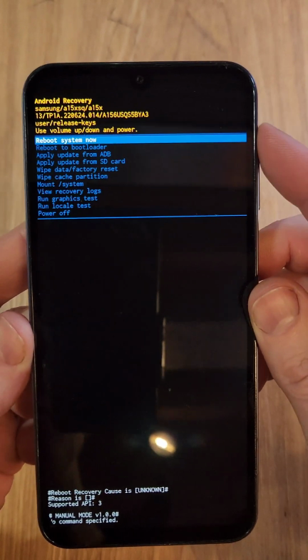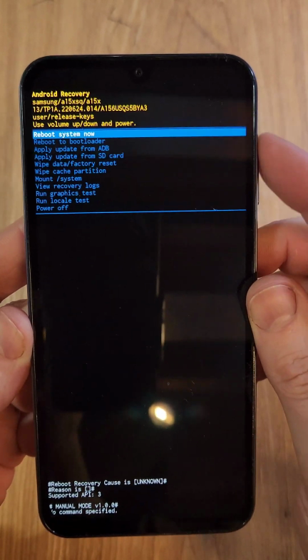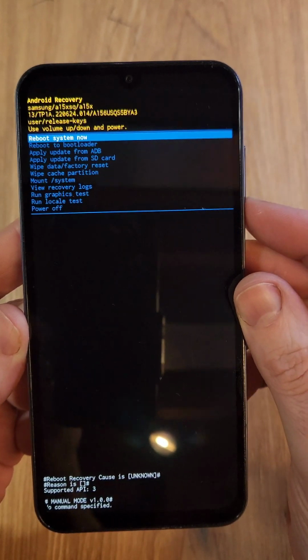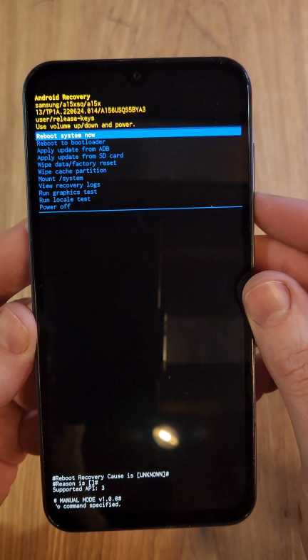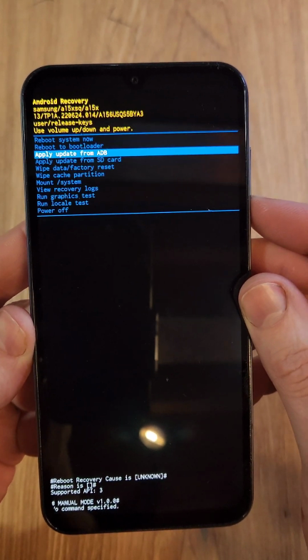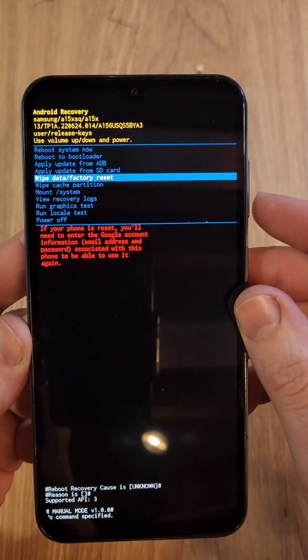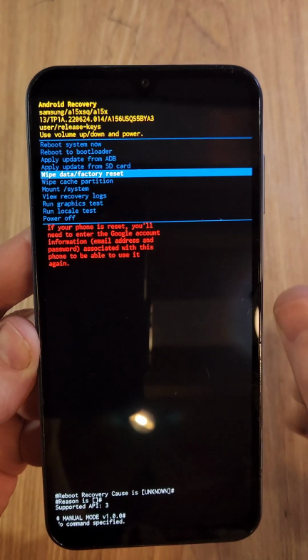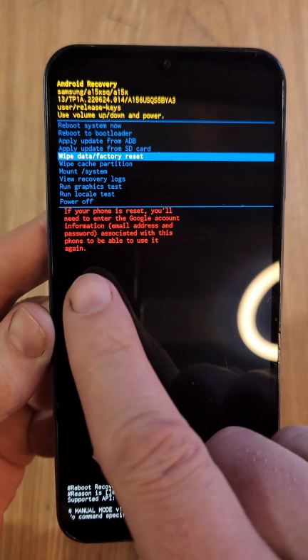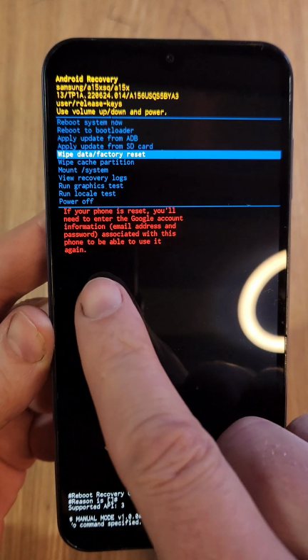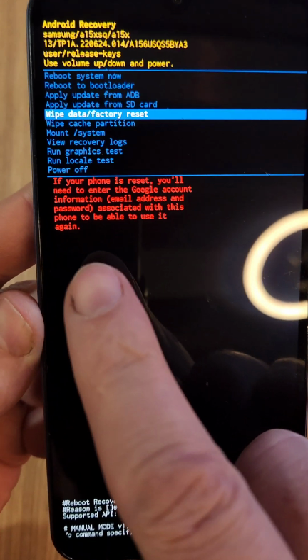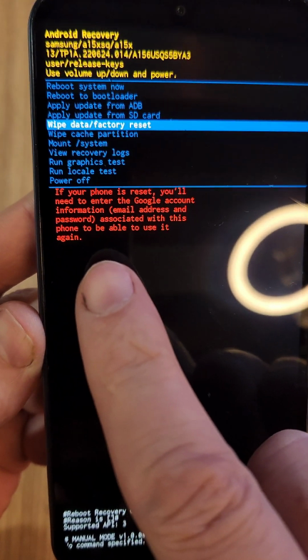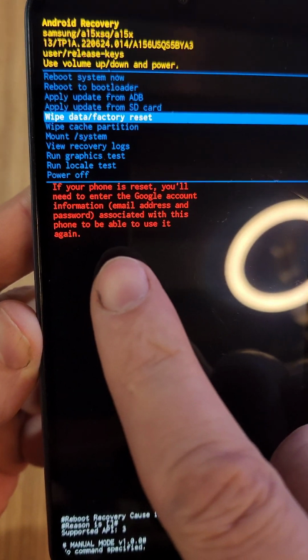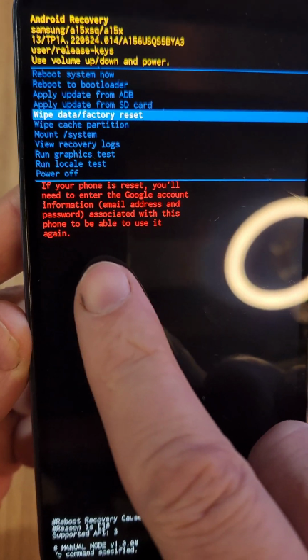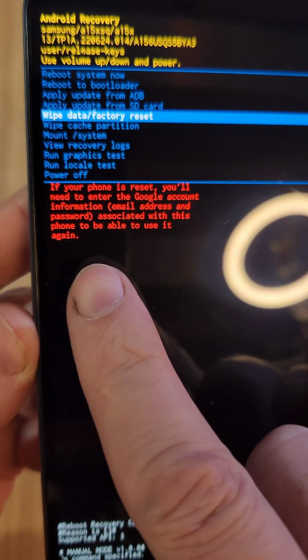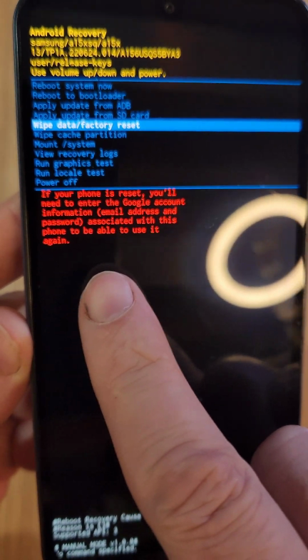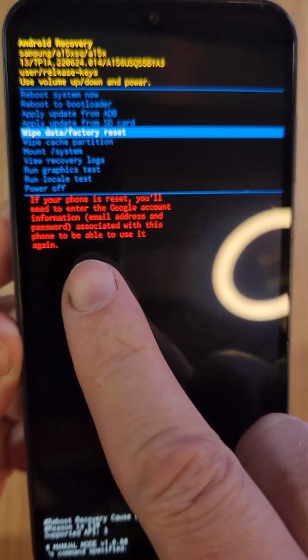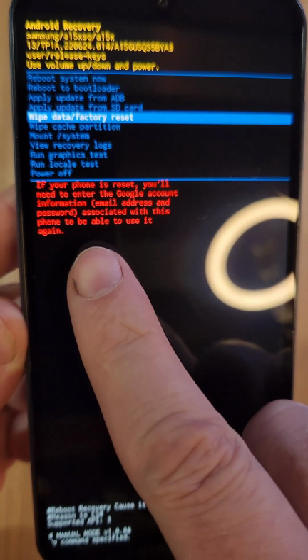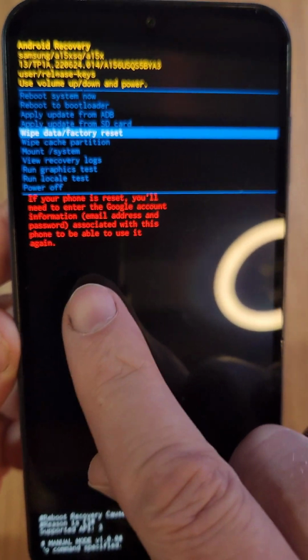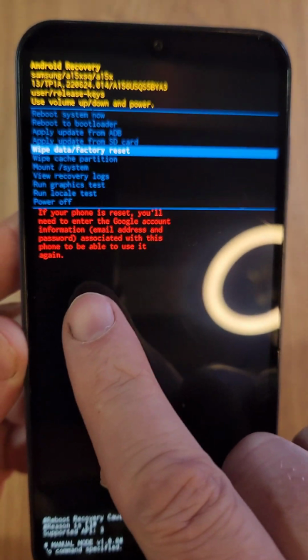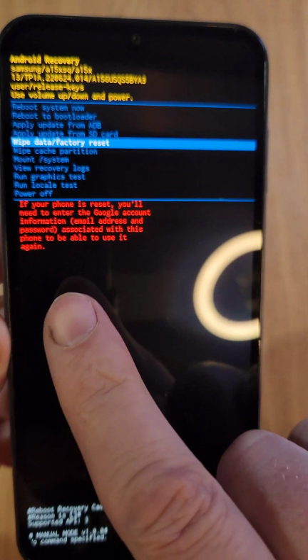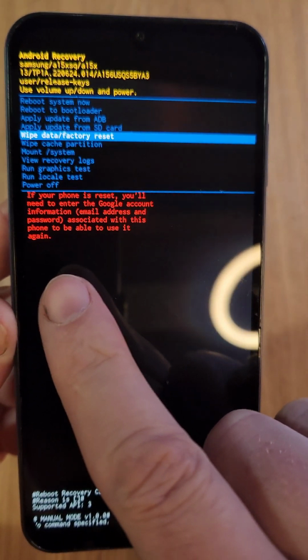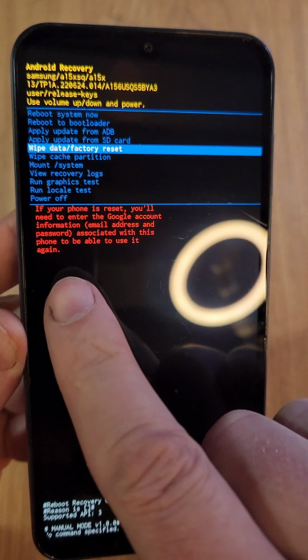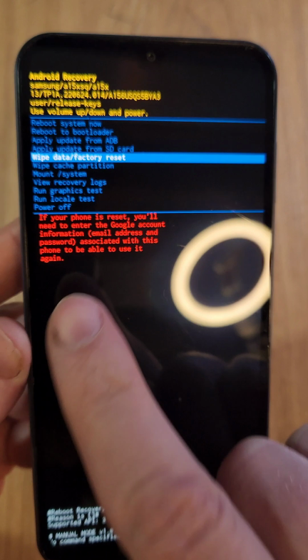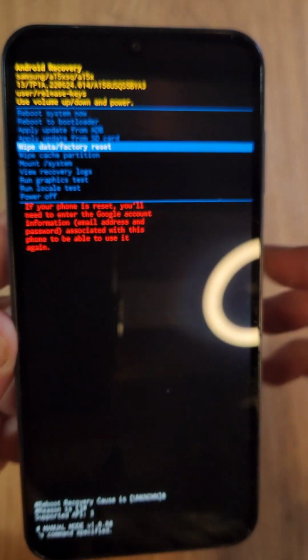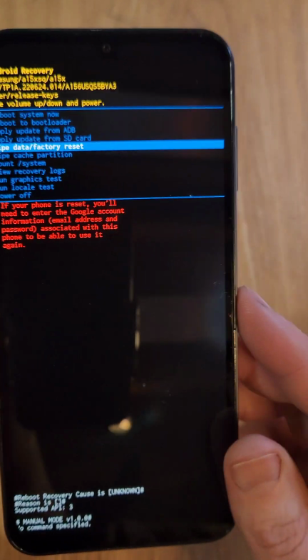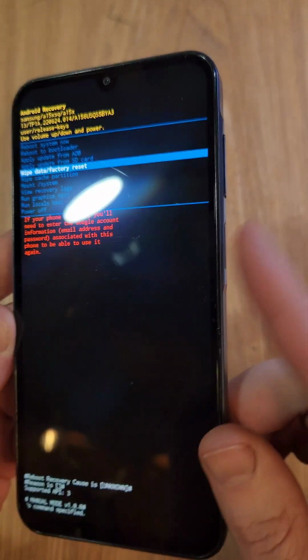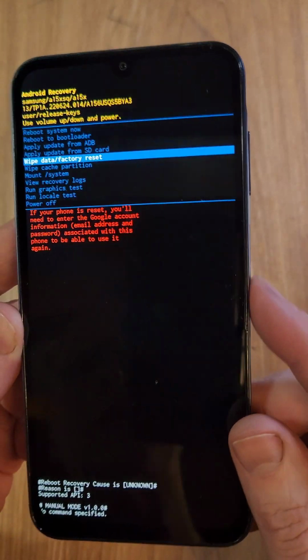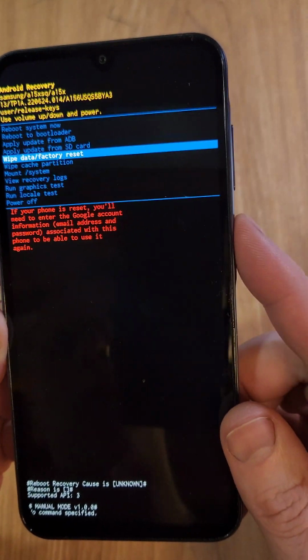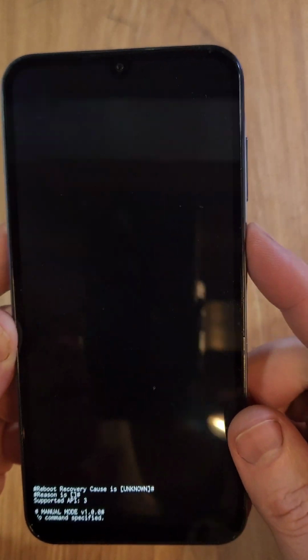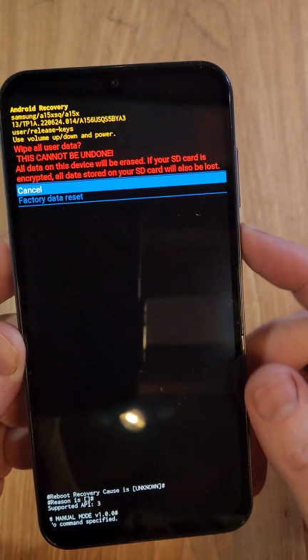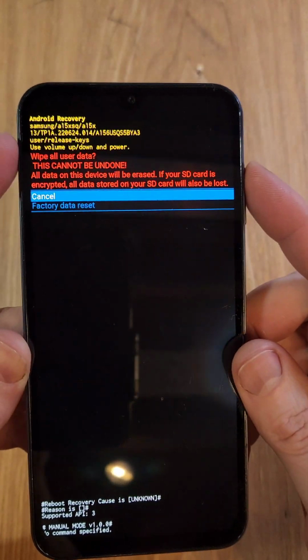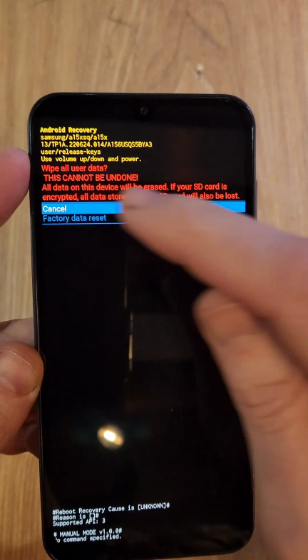Use the volume keys to scroll down to 'Wipe data/Factory reset.' Pause and read that message — you 100% will still need your Google or Gmail login and password after you reset the phone. Press power for OK. One more time, confirm.